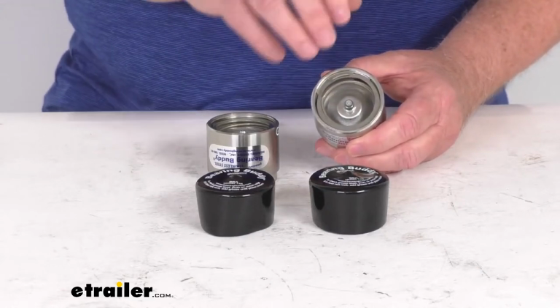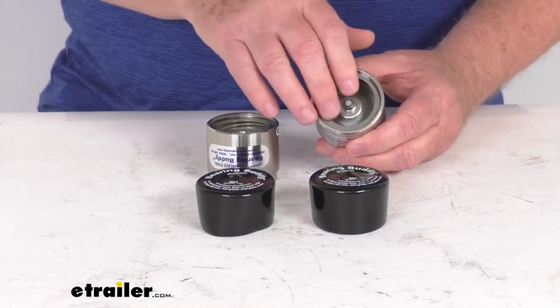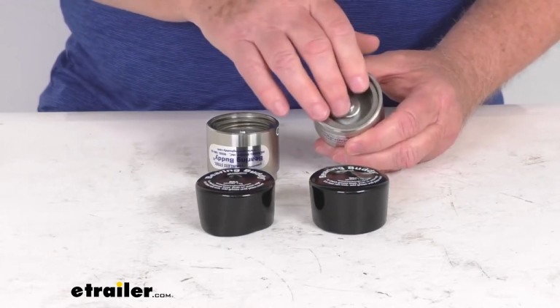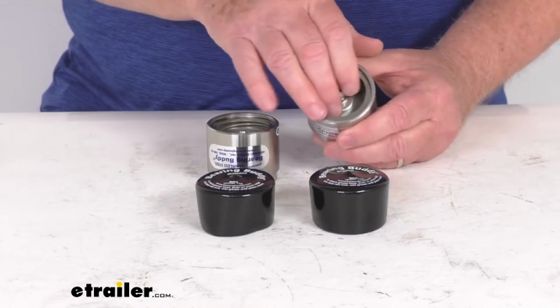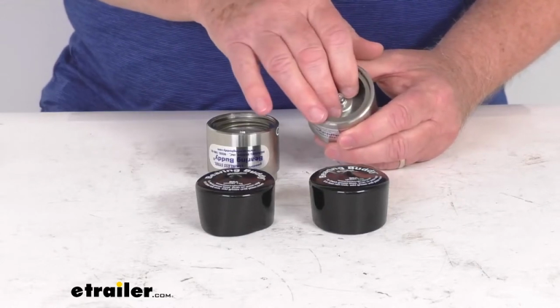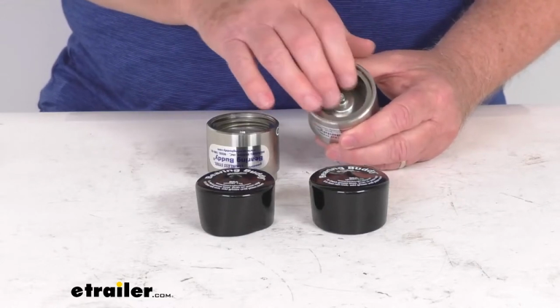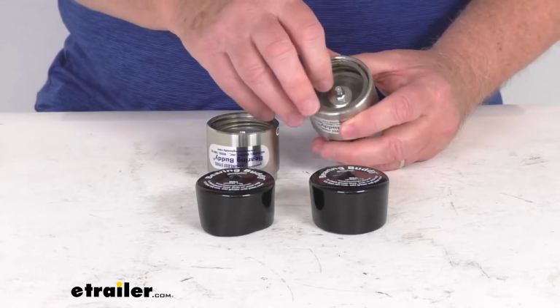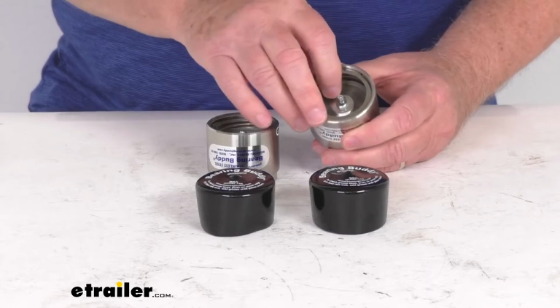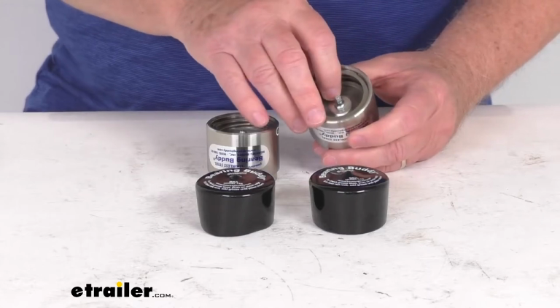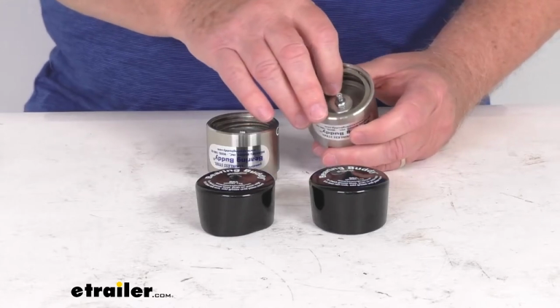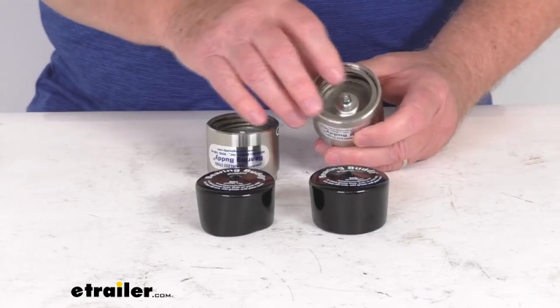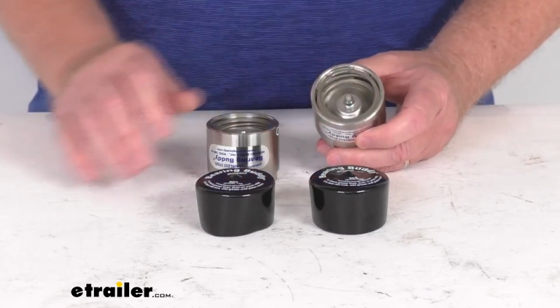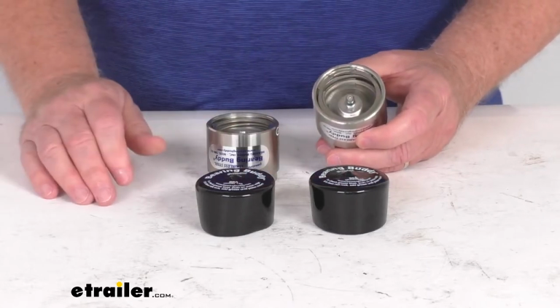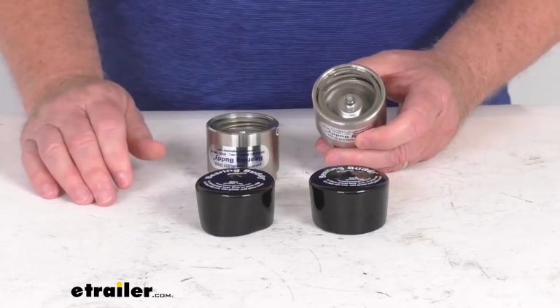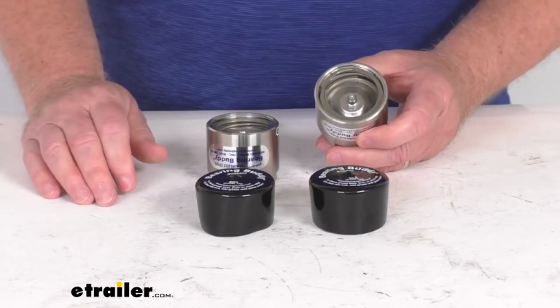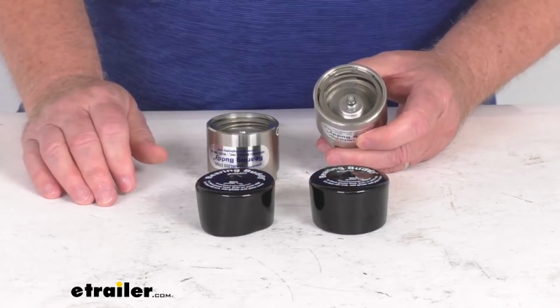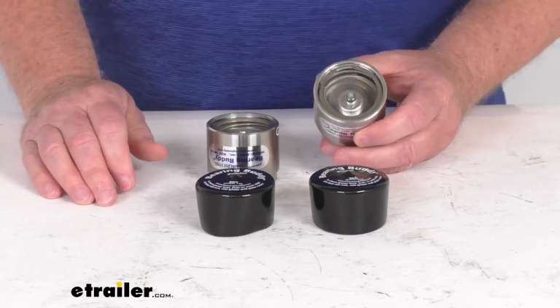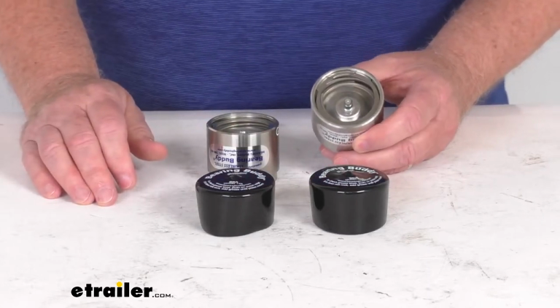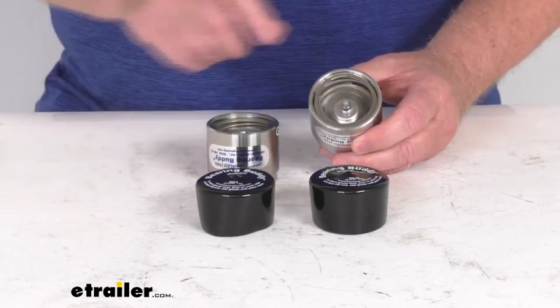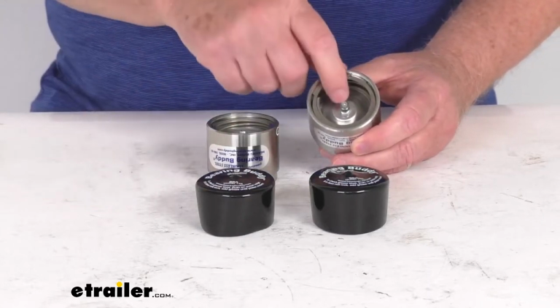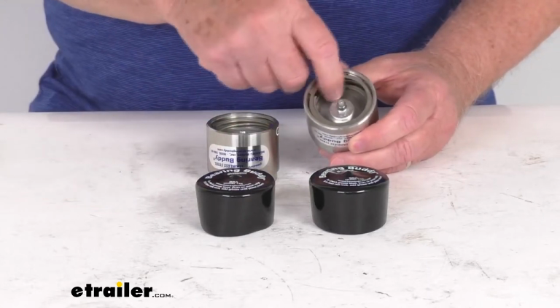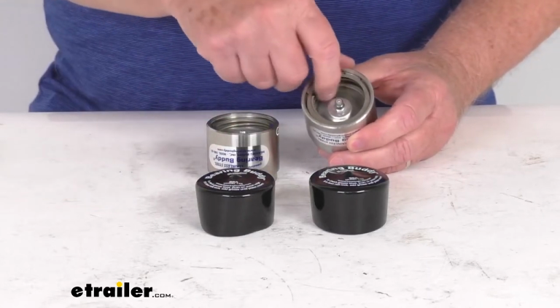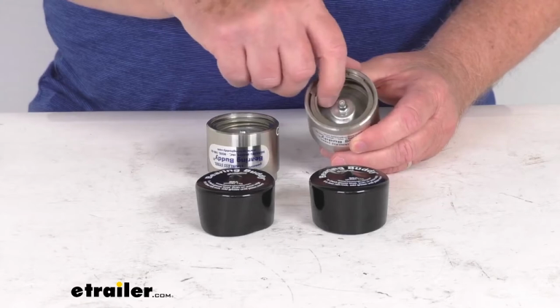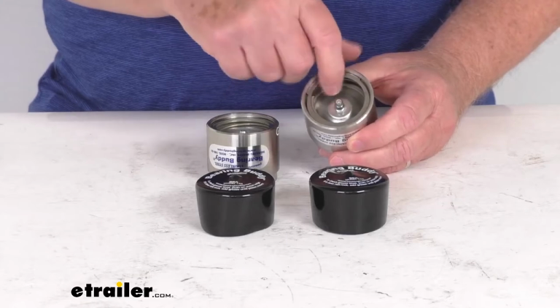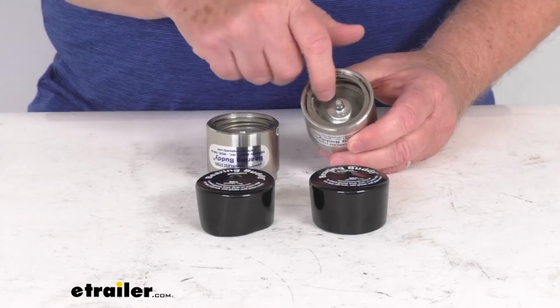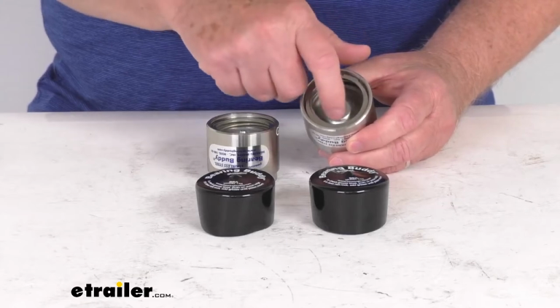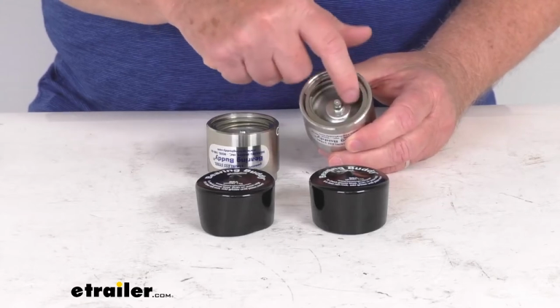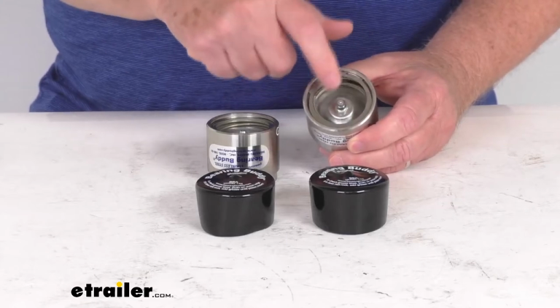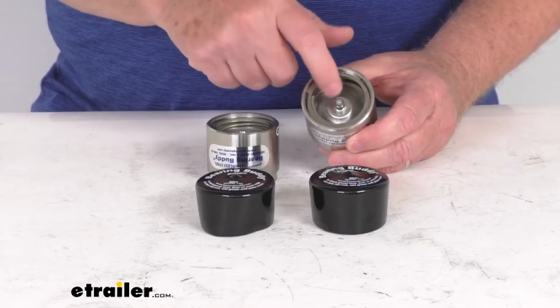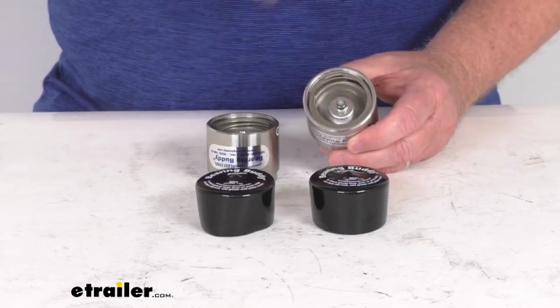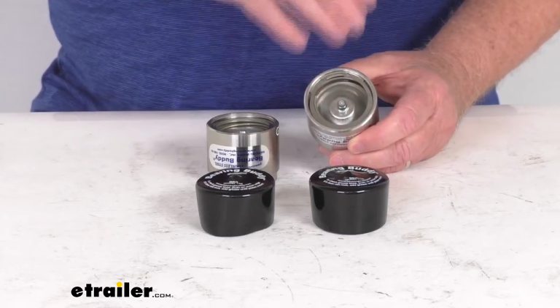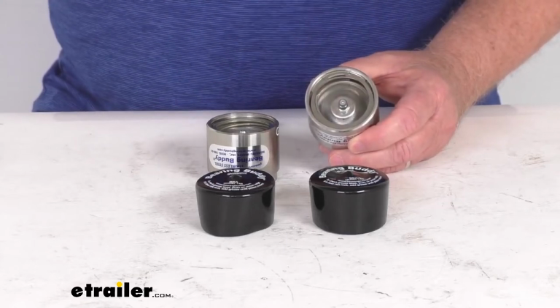It'll also prevent overfilling and rear seal damage with the automatic pressure relief feature. Basically the grease will seep around the piston edges and into the barrel when this is full.